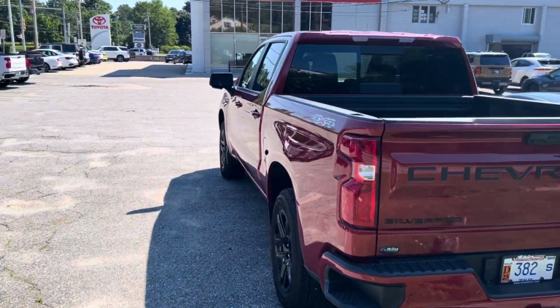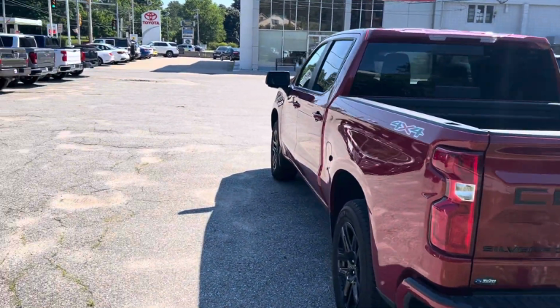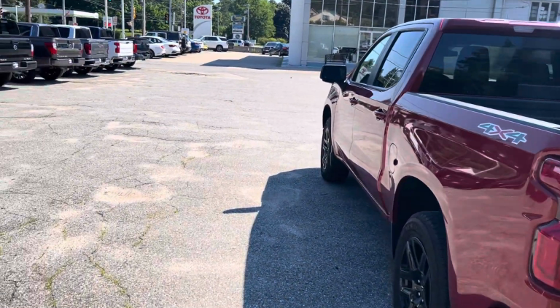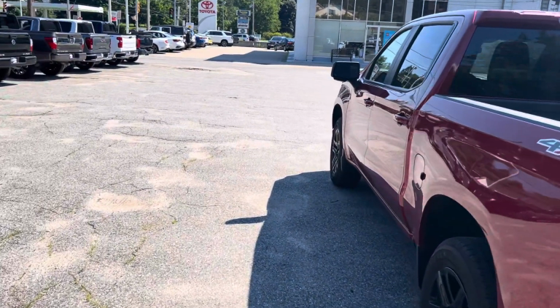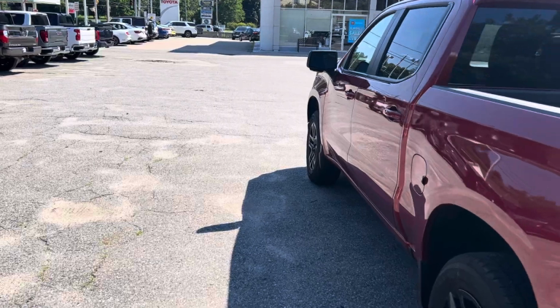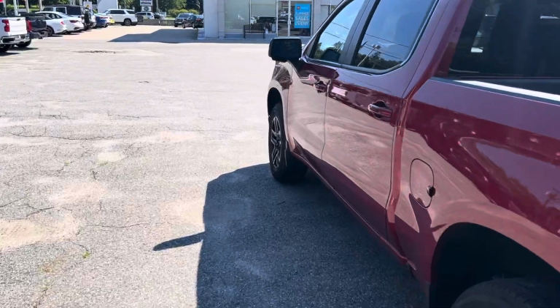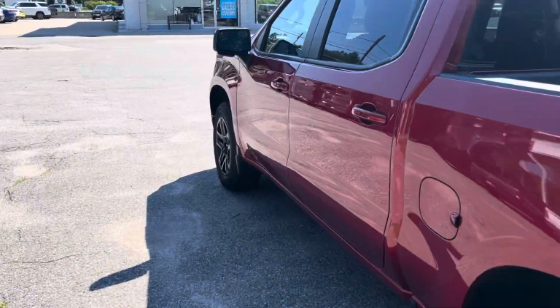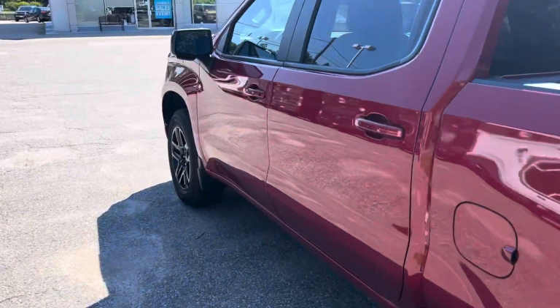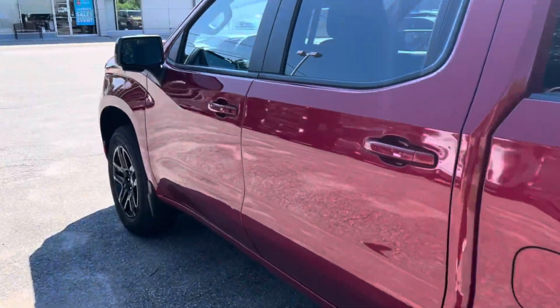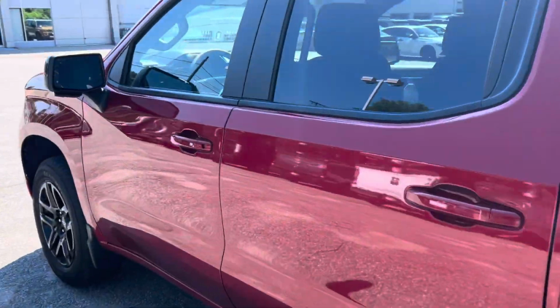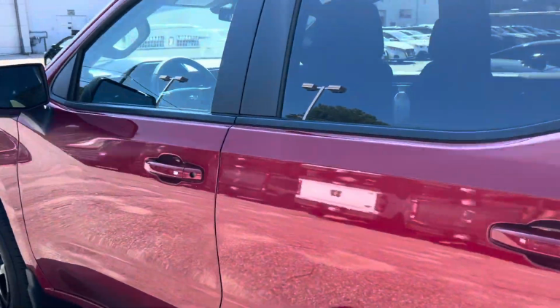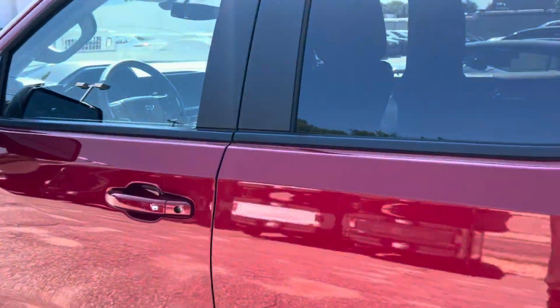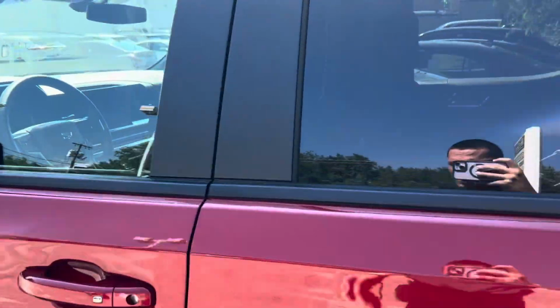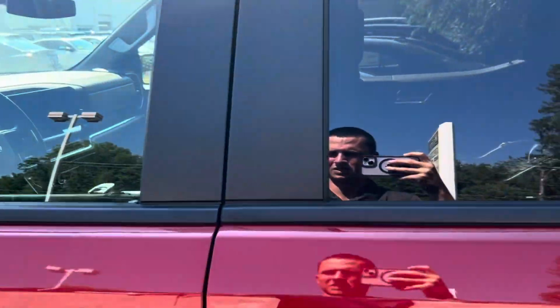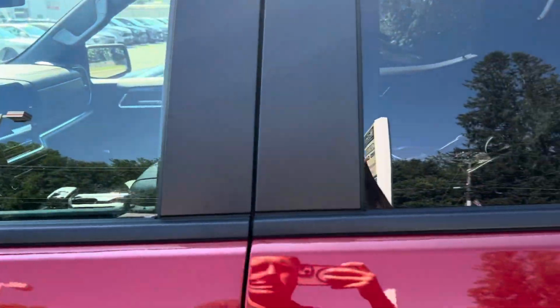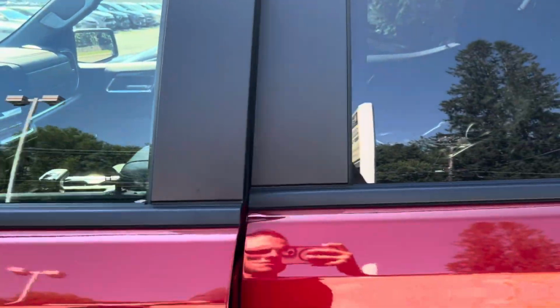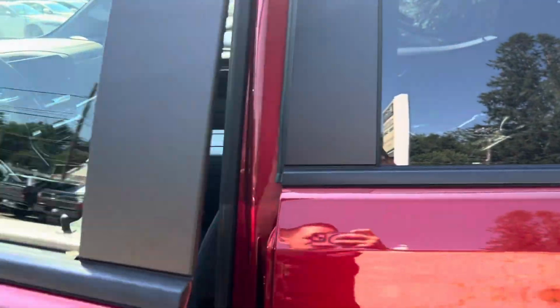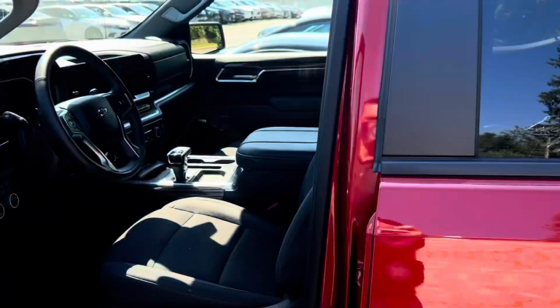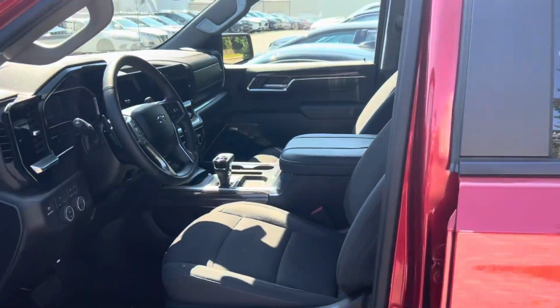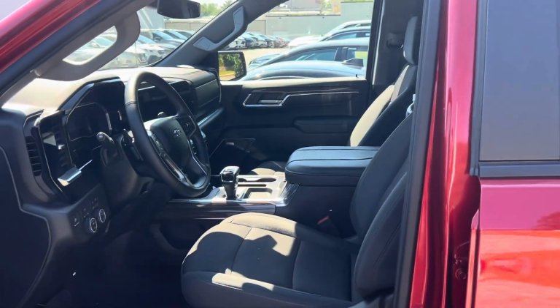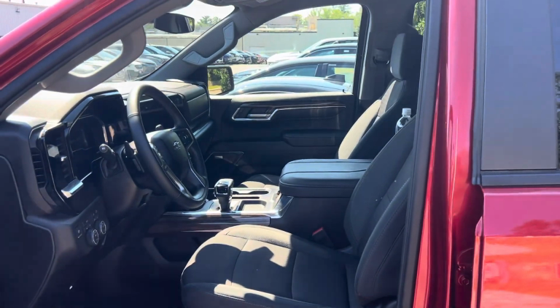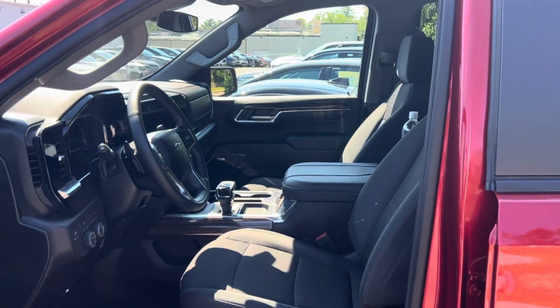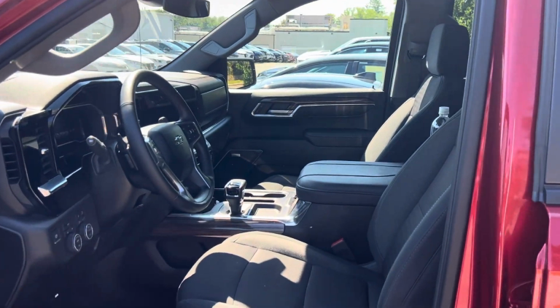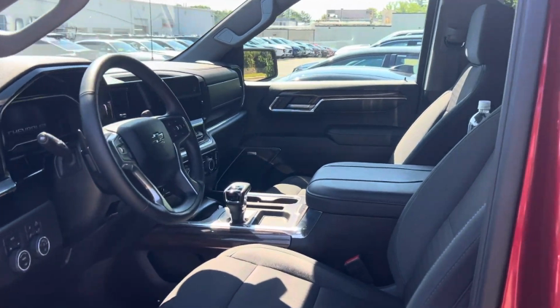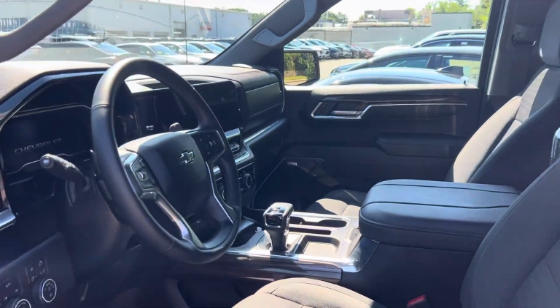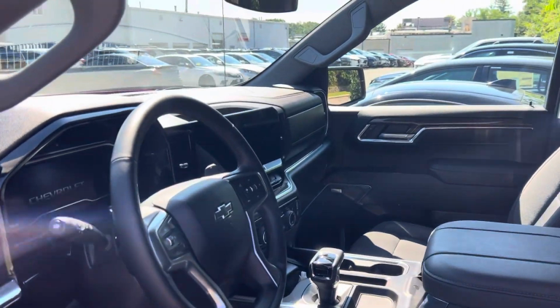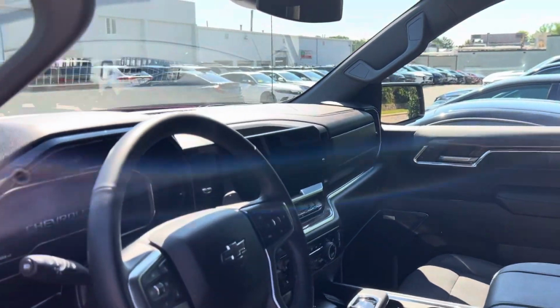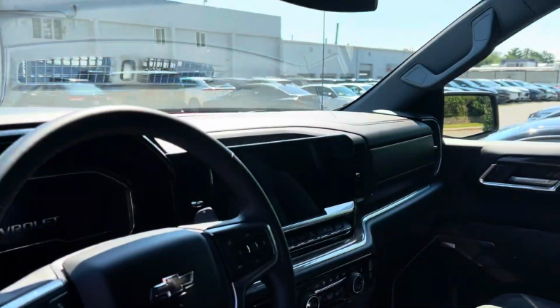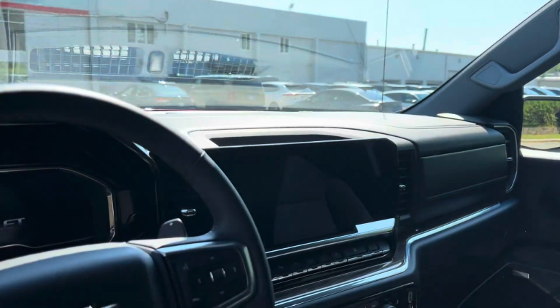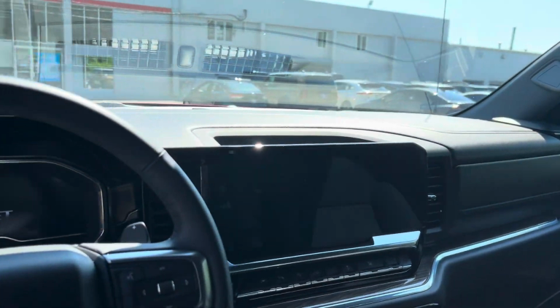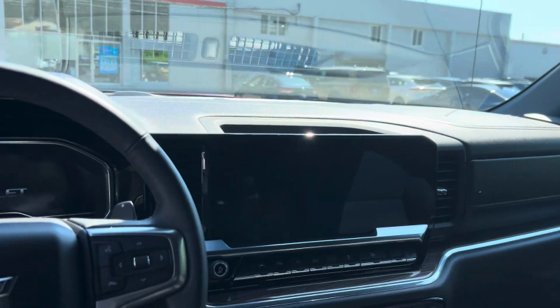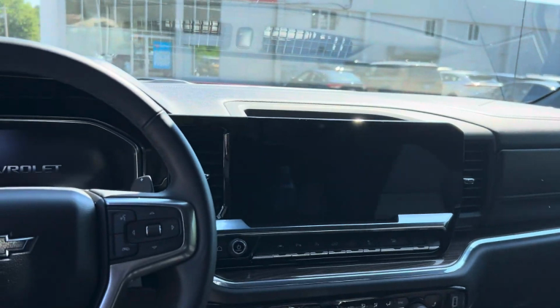Let's take a look at the interior now. Really nice clean interior. Big display screen up front.